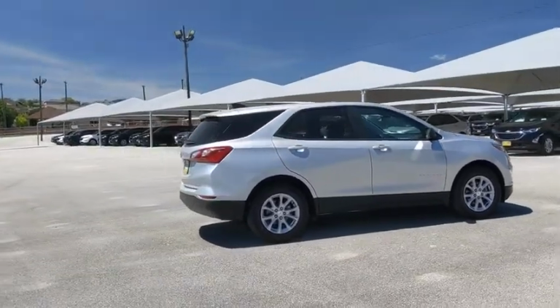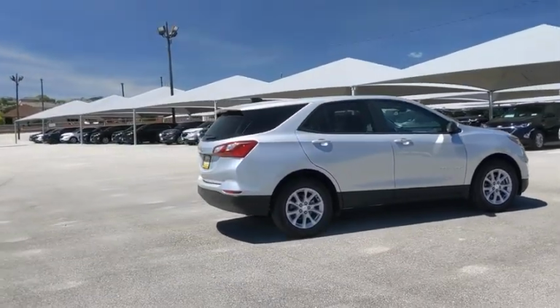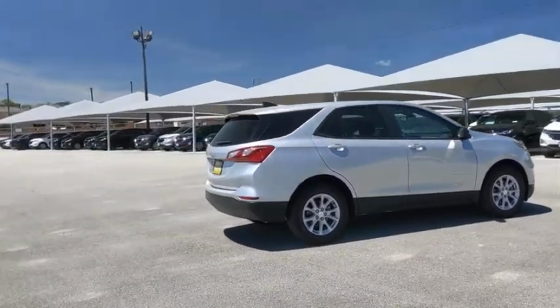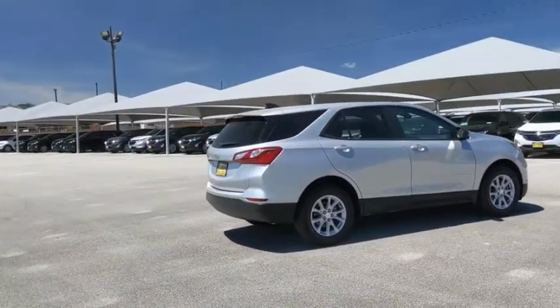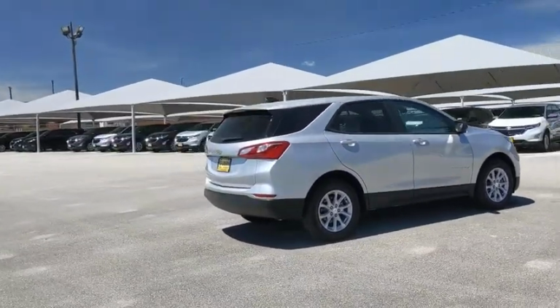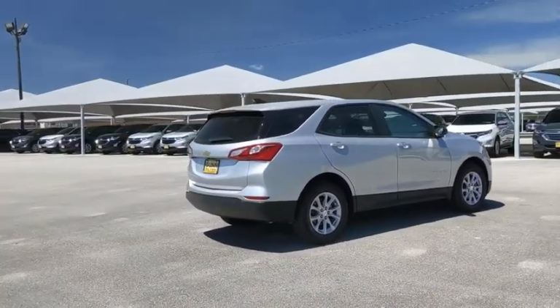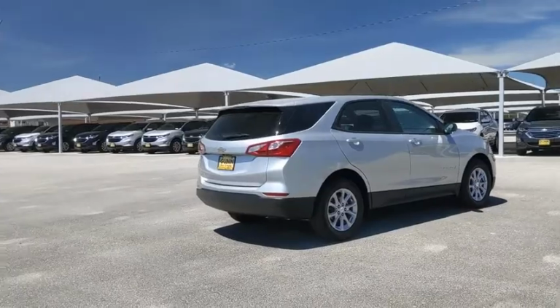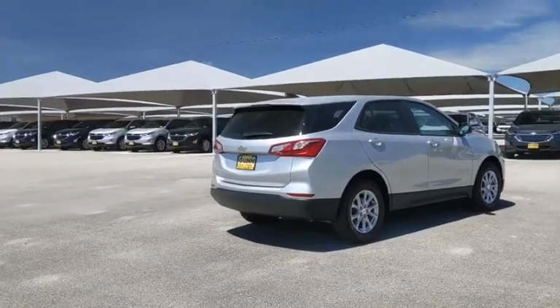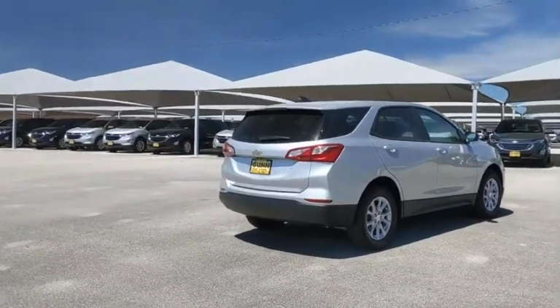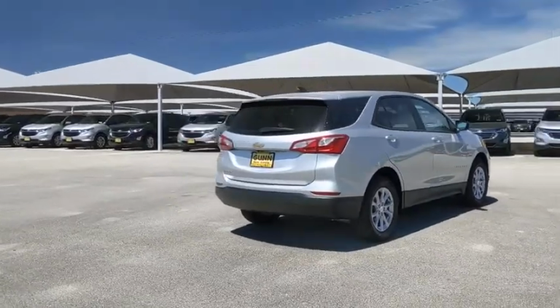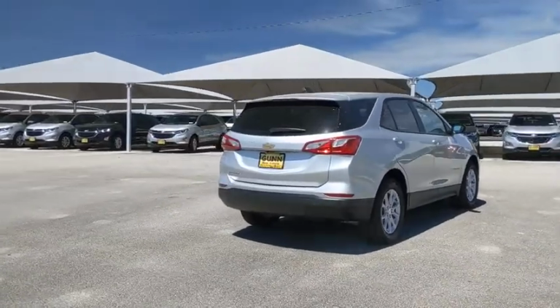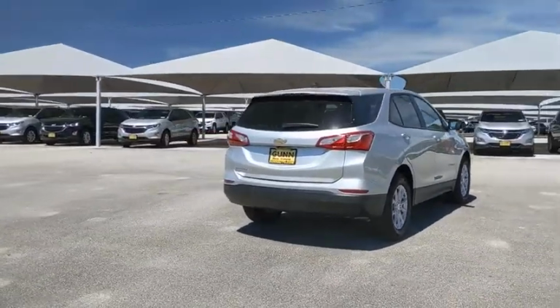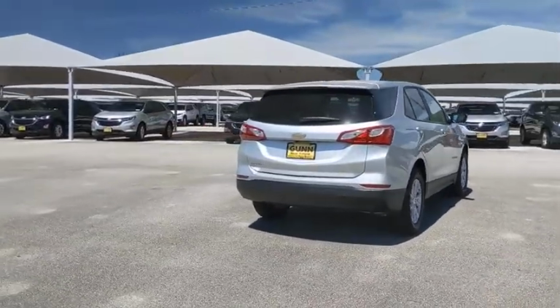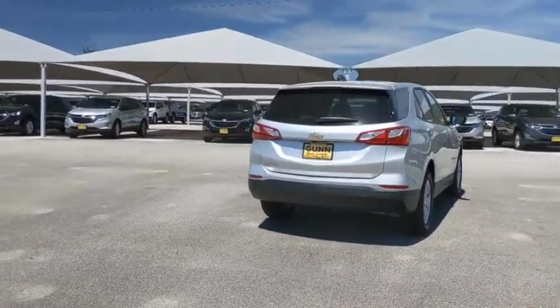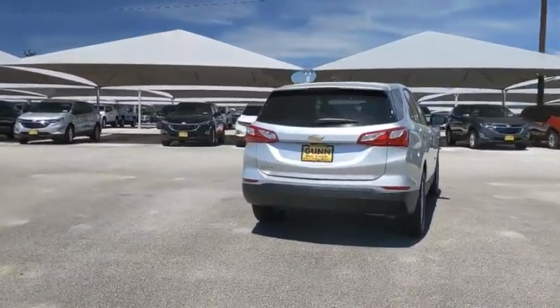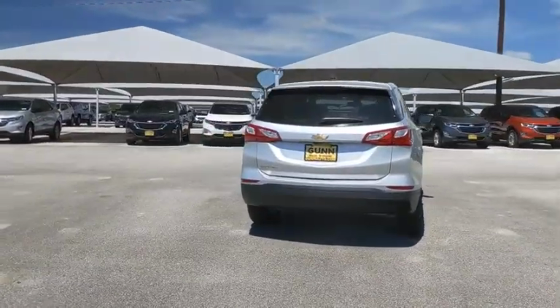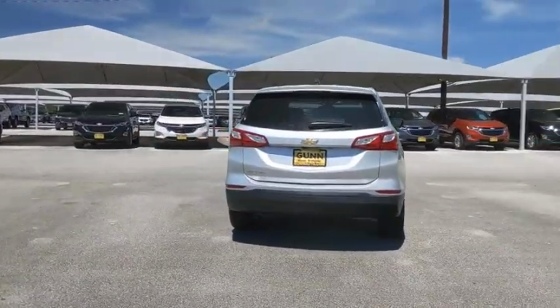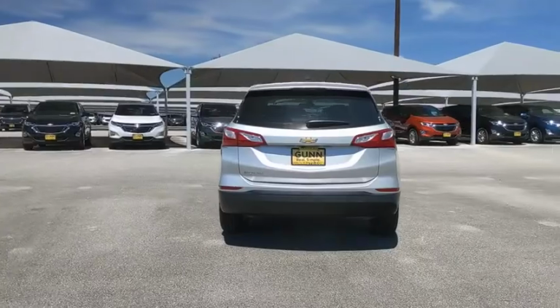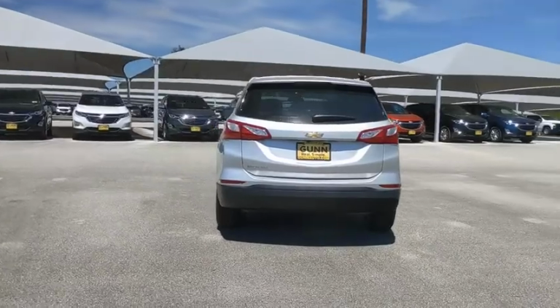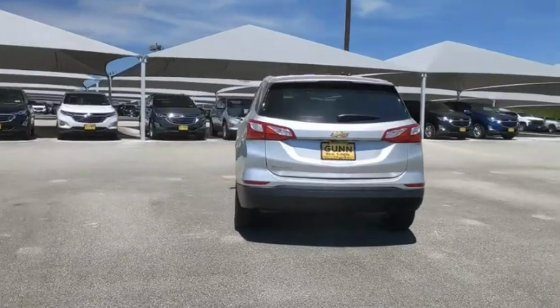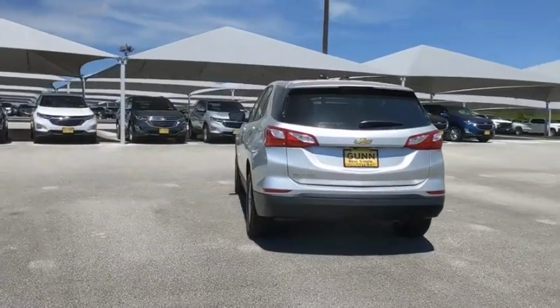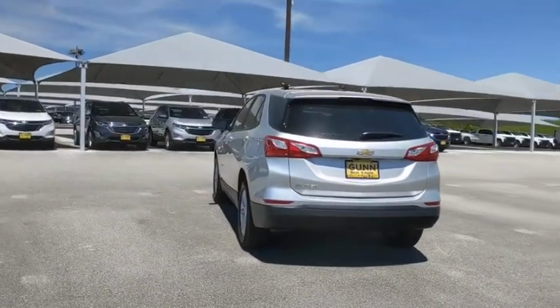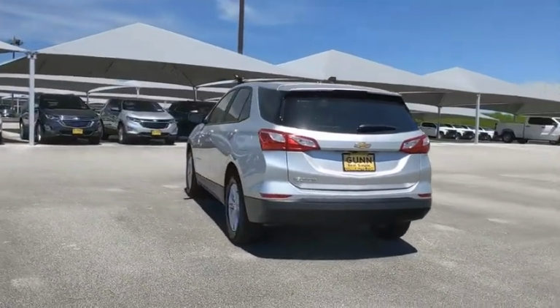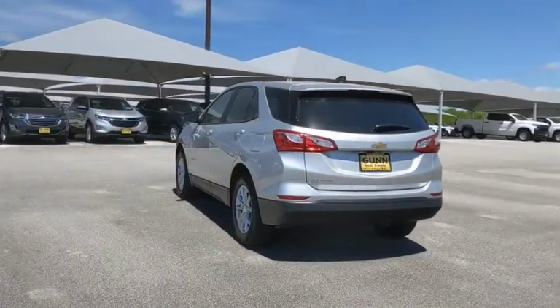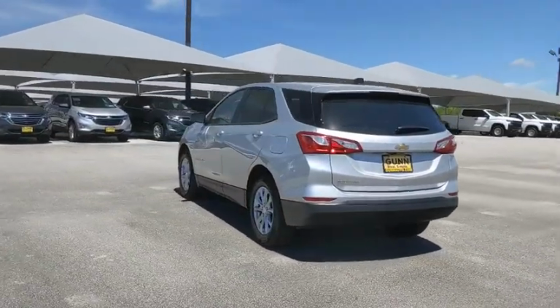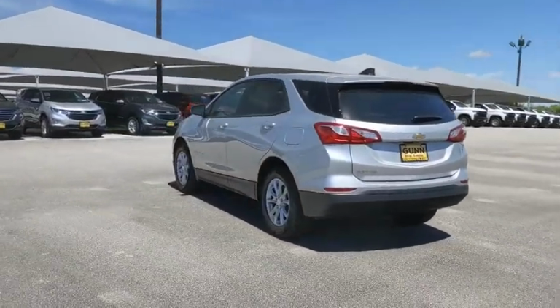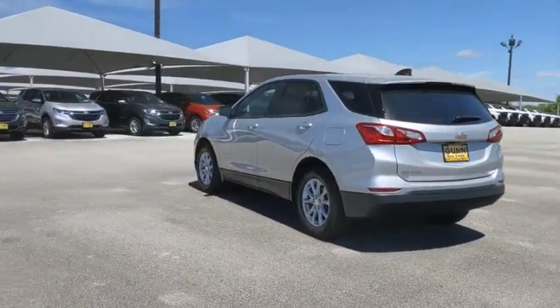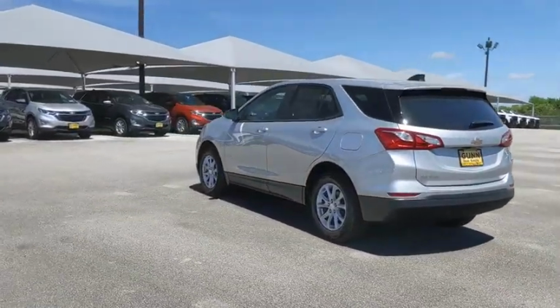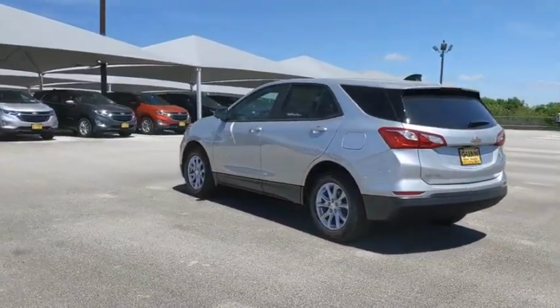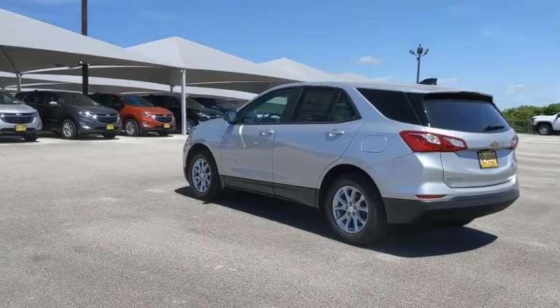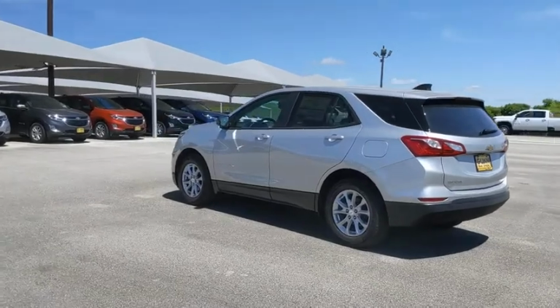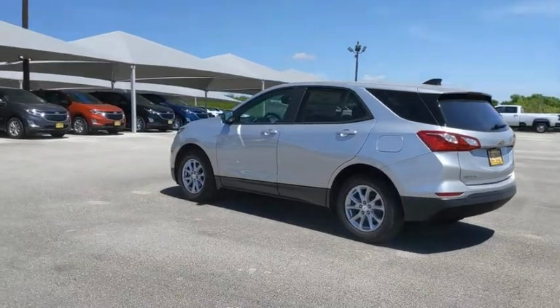Here are some of this vehicle's great options: anti-lock braking system, lane departure warning, backup camera, keyless entry, stability control, traction control, steering wheel audio controls, Bluetooth, adjustable steering wheel, keyless start.